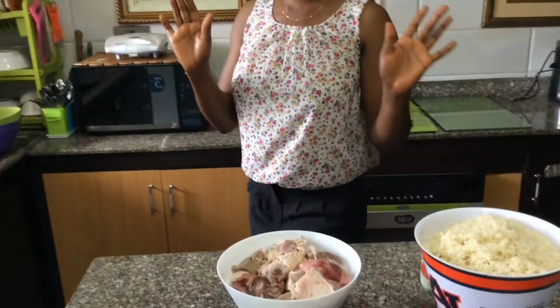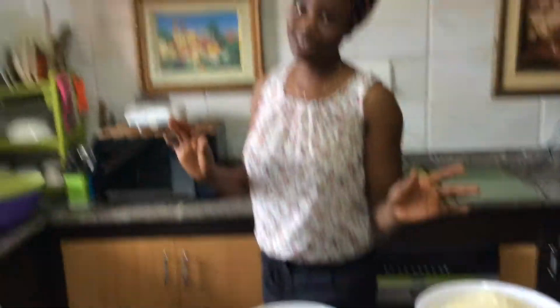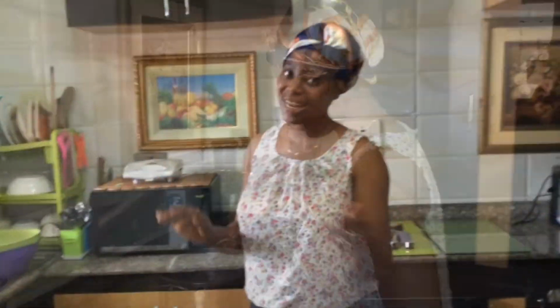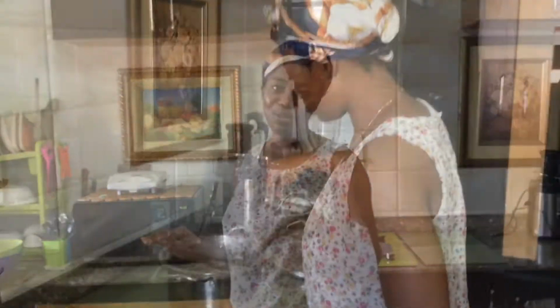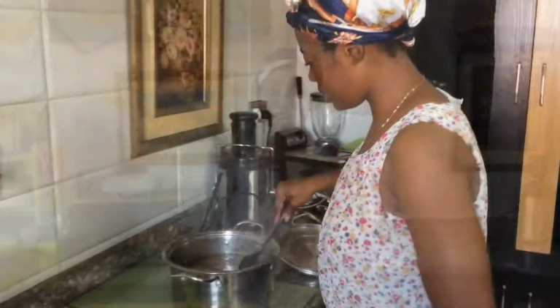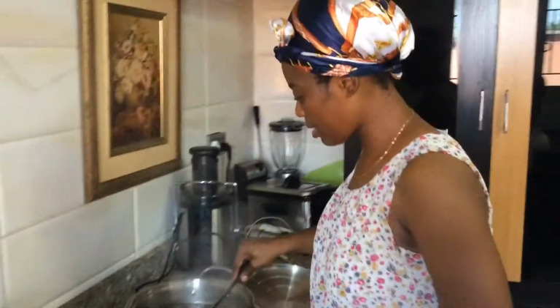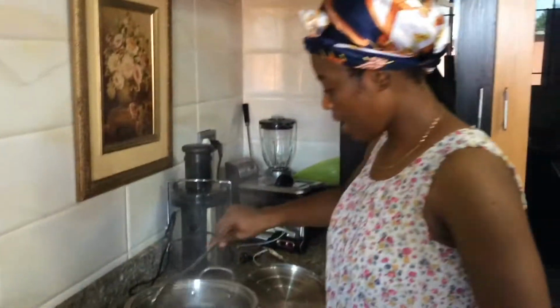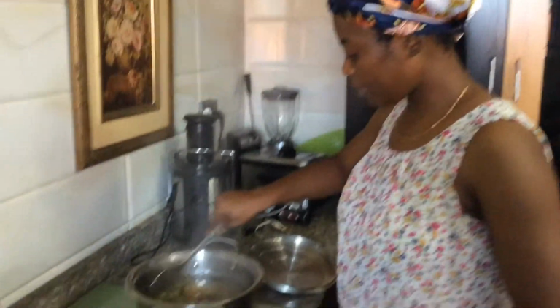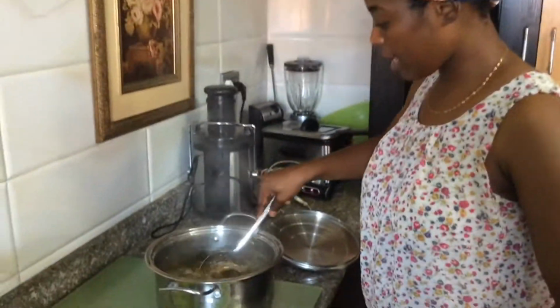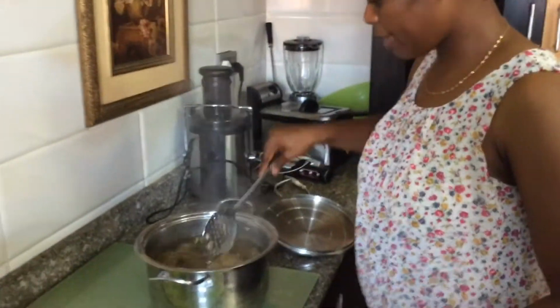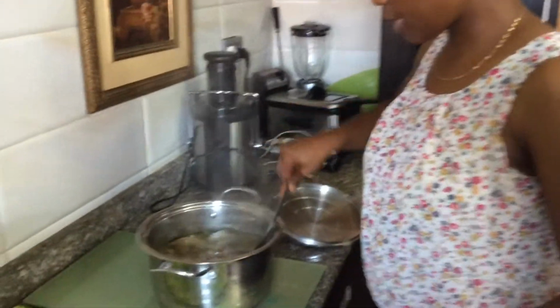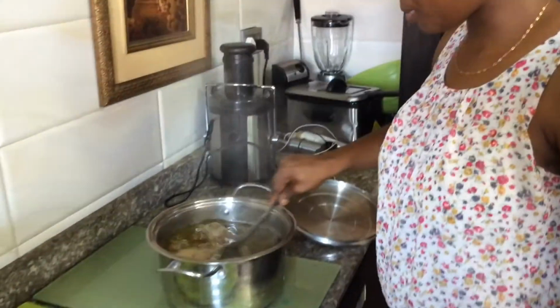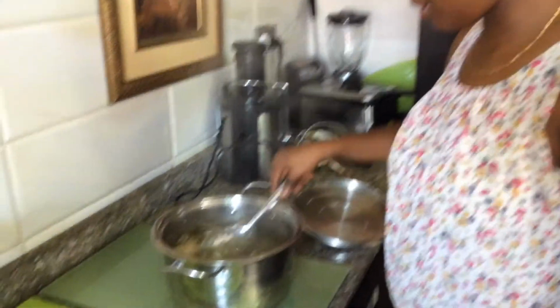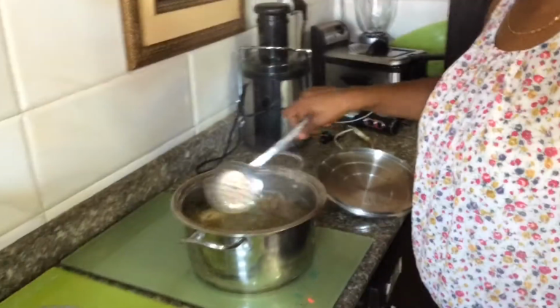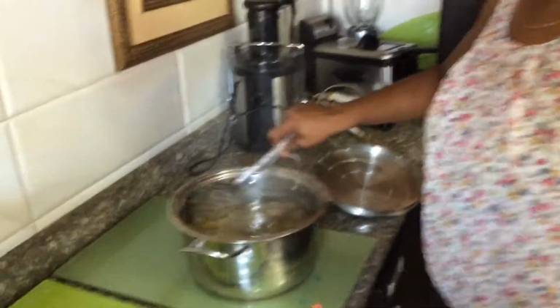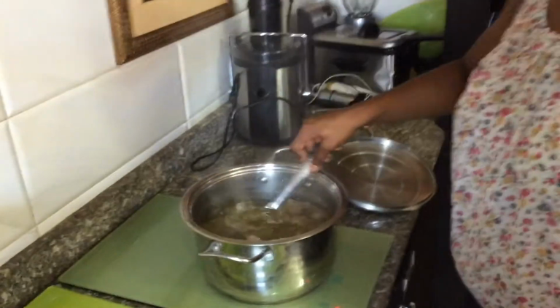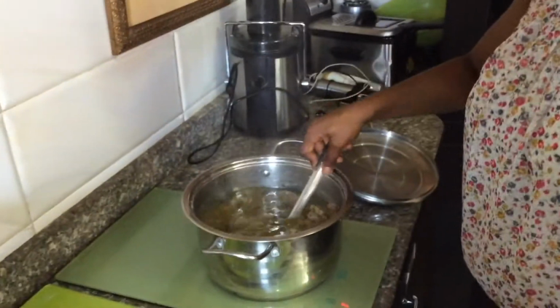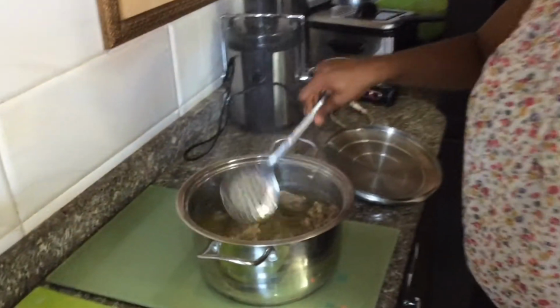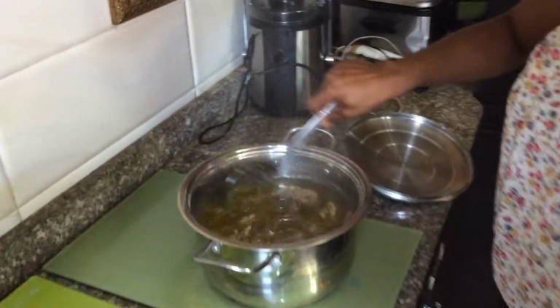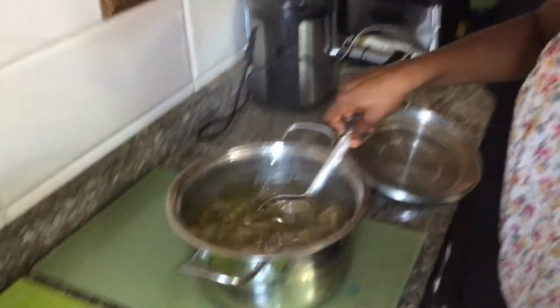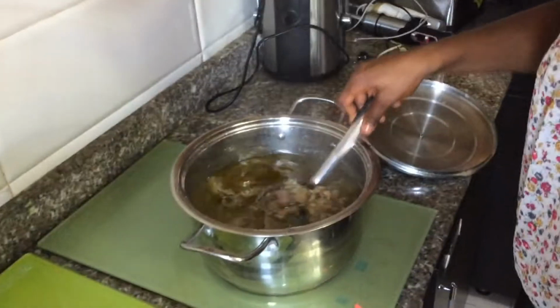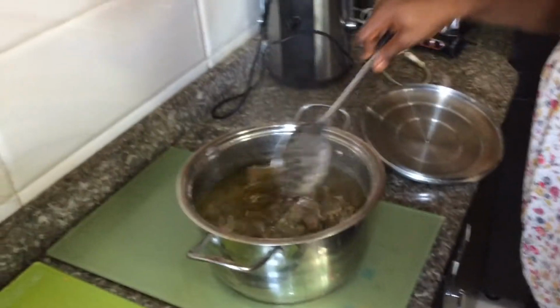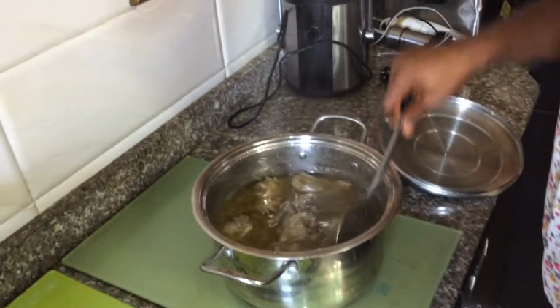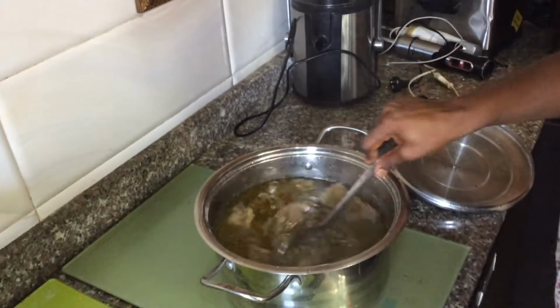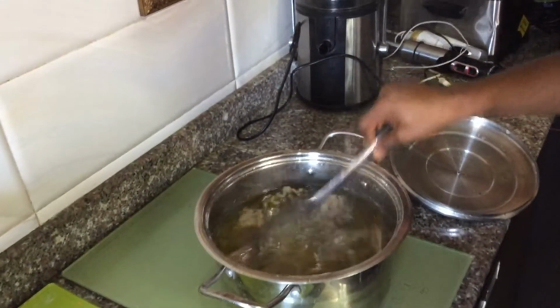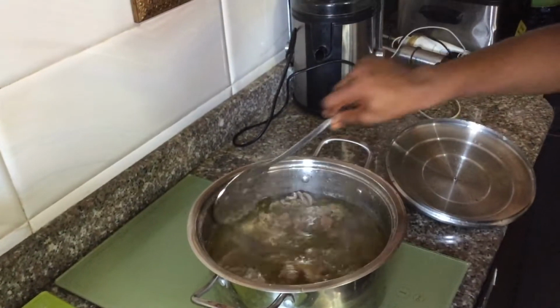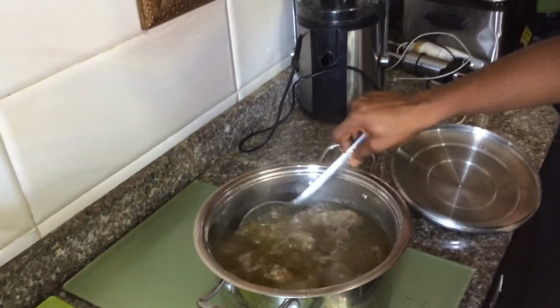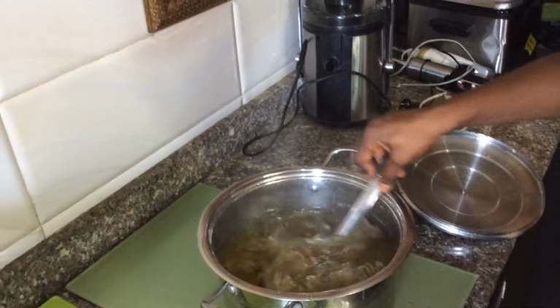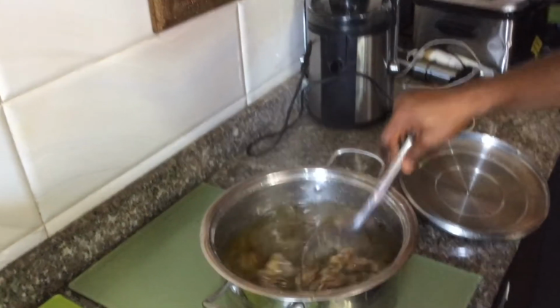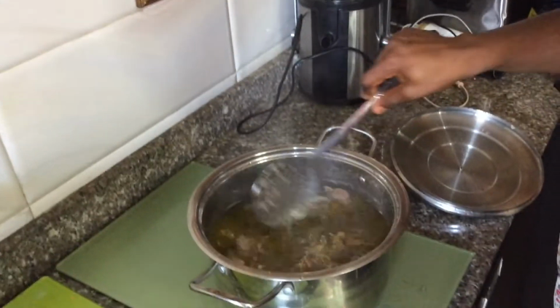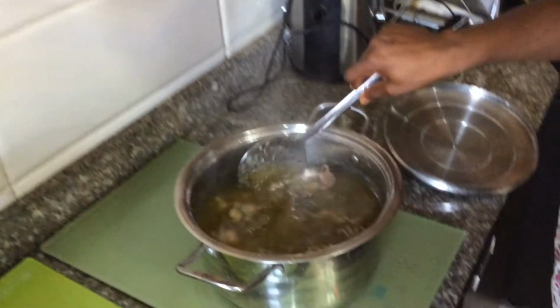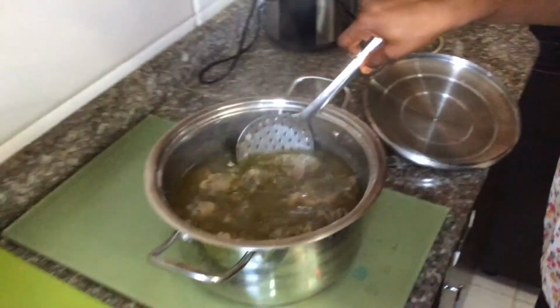Now I will start the par-boiling of the meats. I'll do this off camera — let me go par-boil my meats. This is my meat stock, and you can see it's already par-boiled.